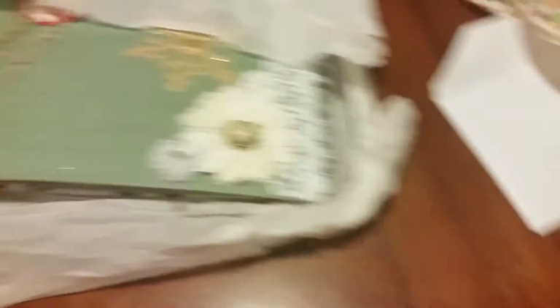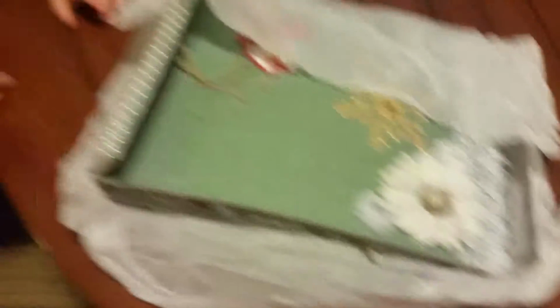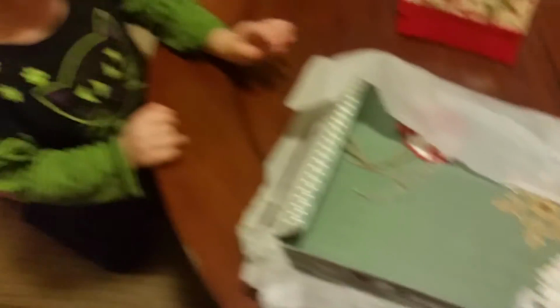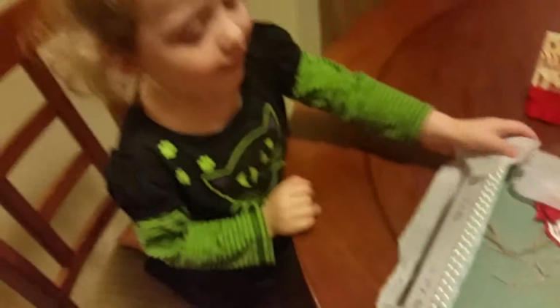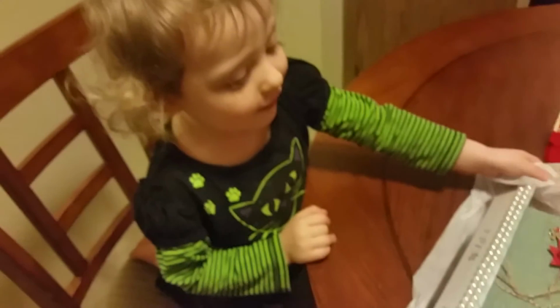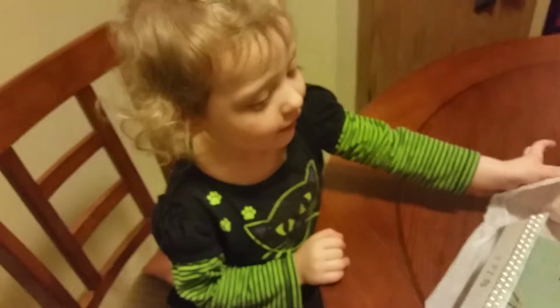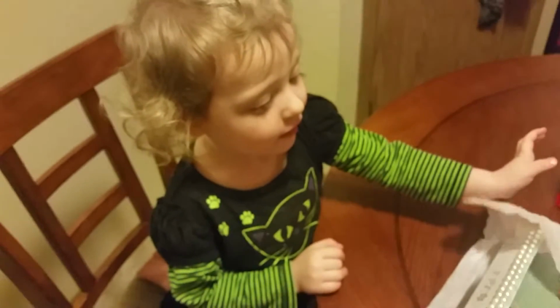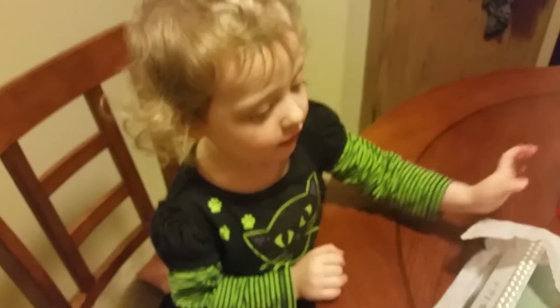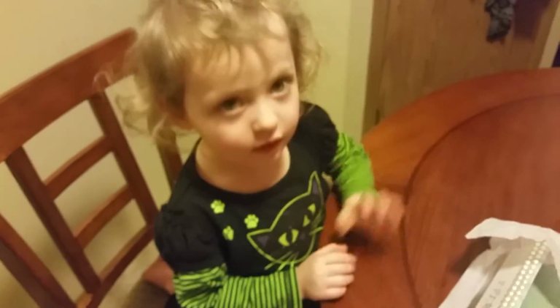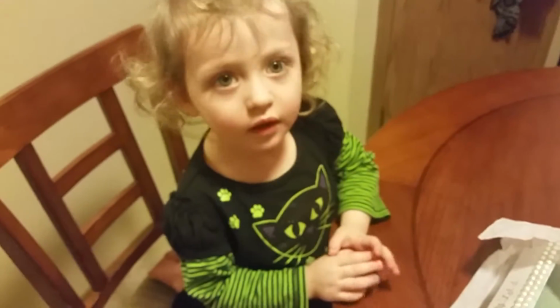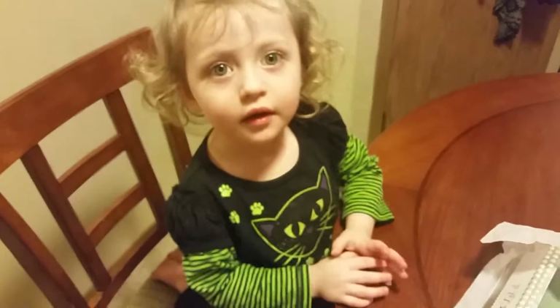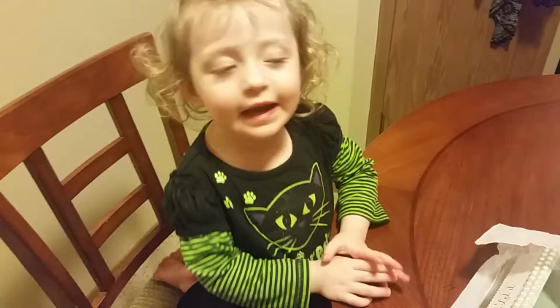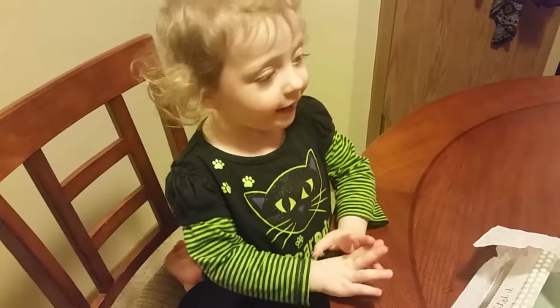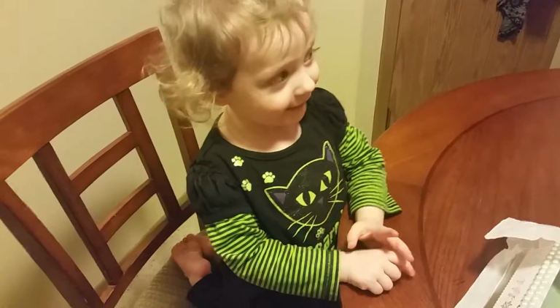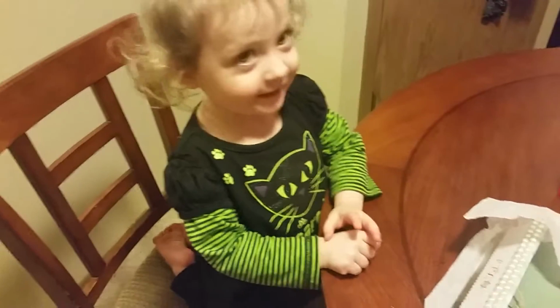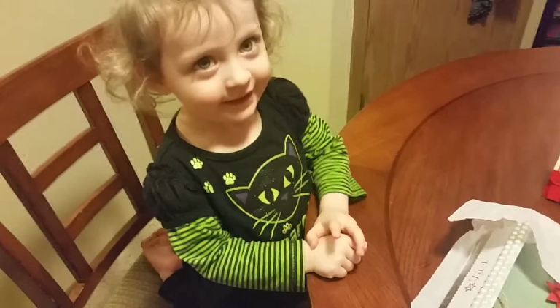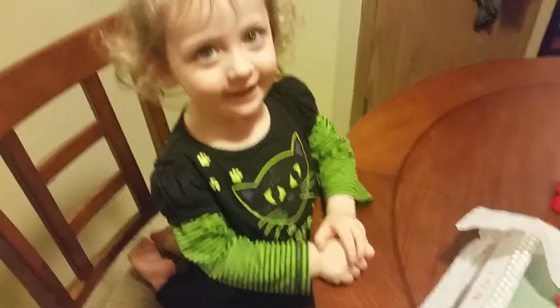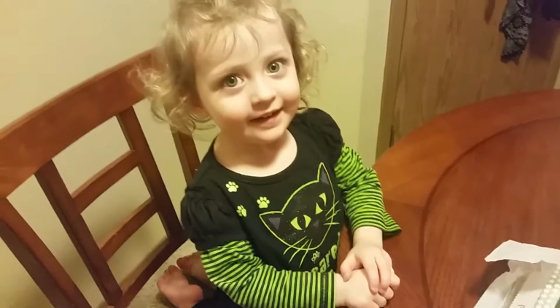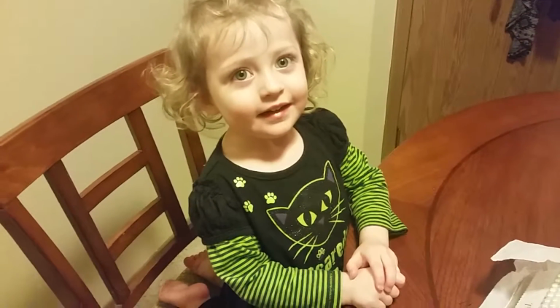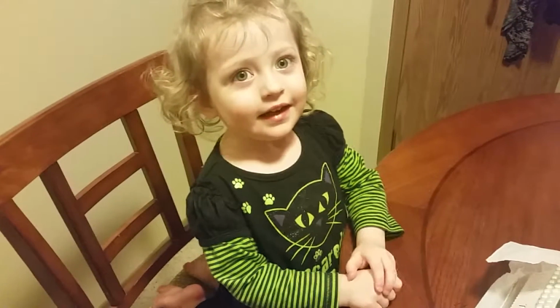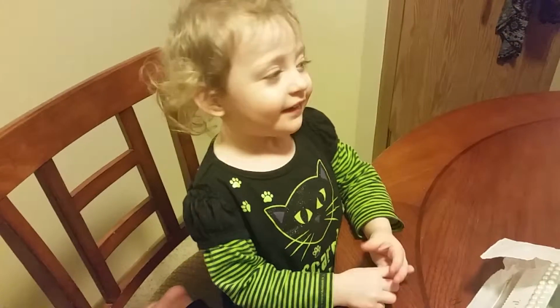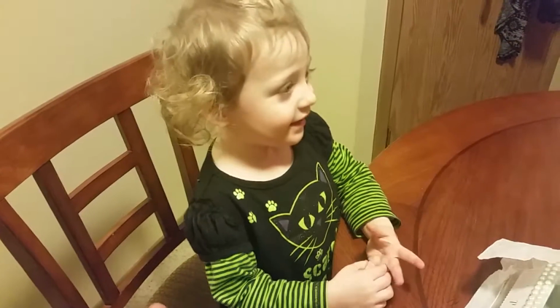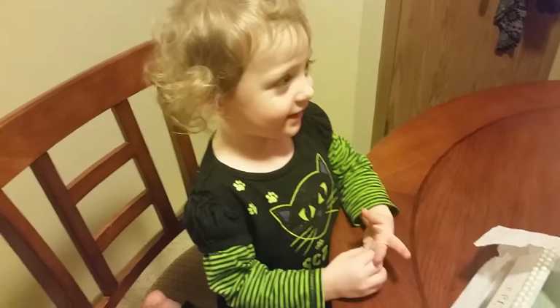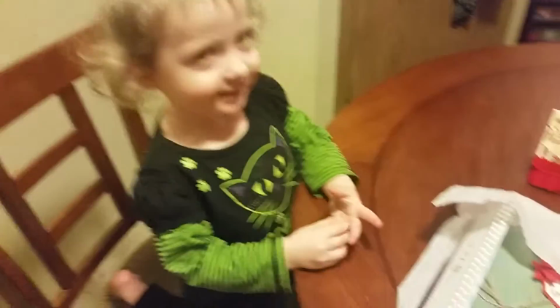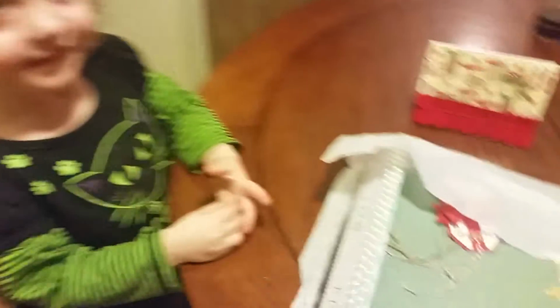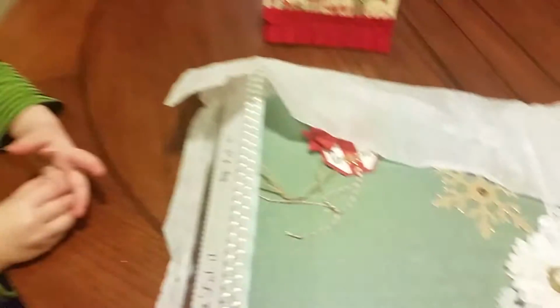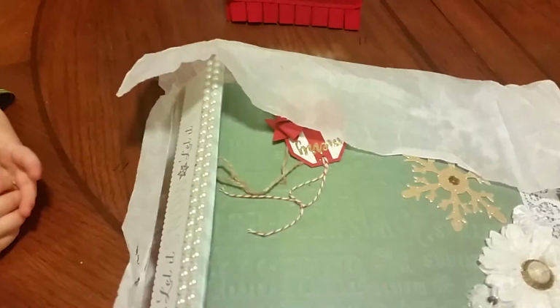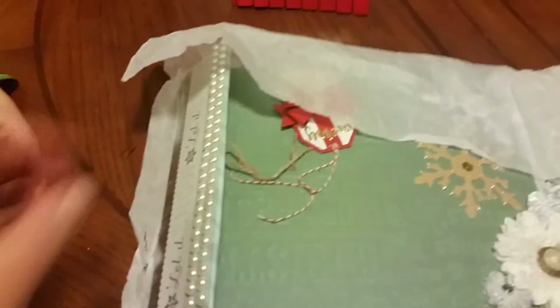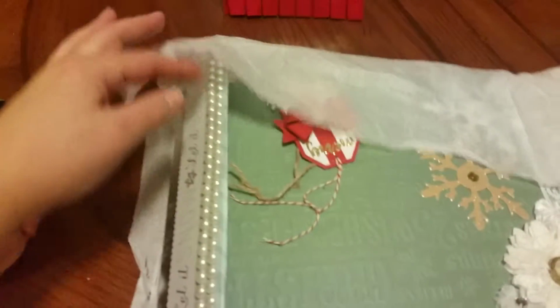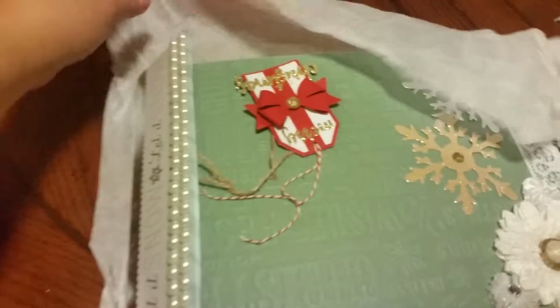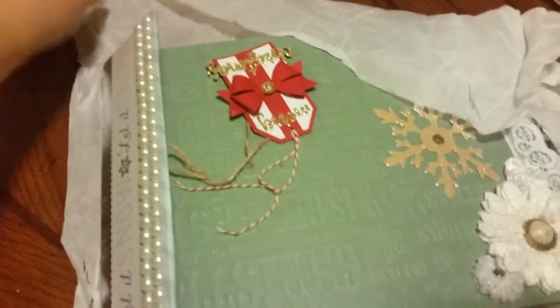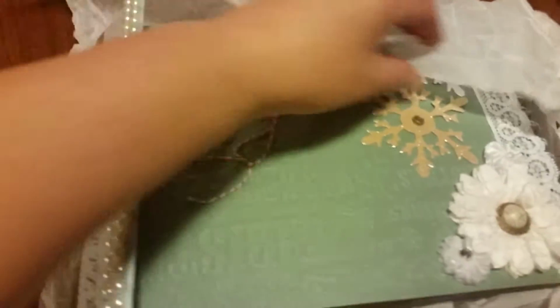And my granddaughter Faithy is here — say hi, Faith. Hi everybody! Say, 'I love crafting.' I love crafting! But she's going to help me with this.